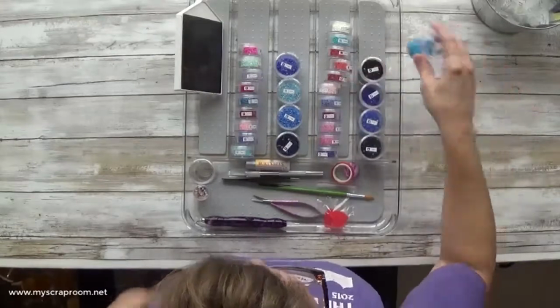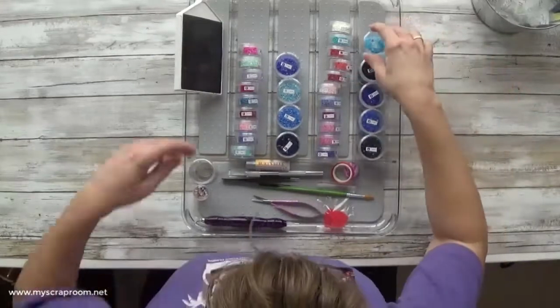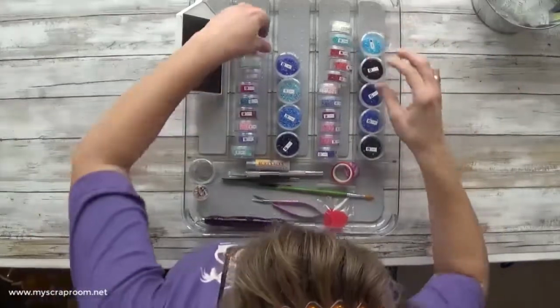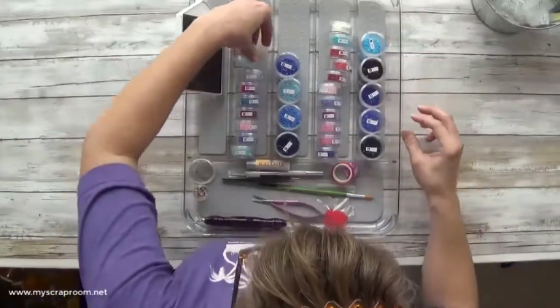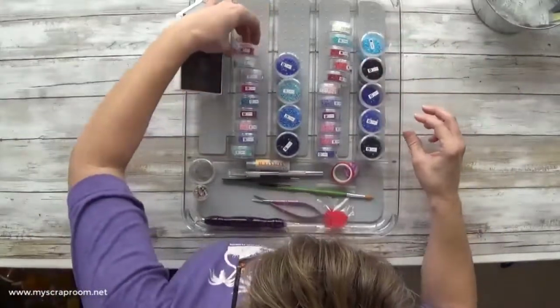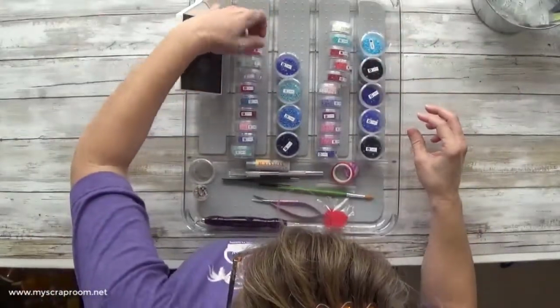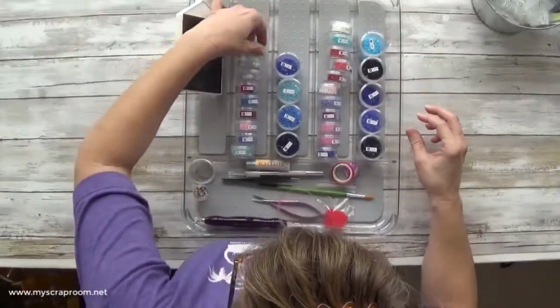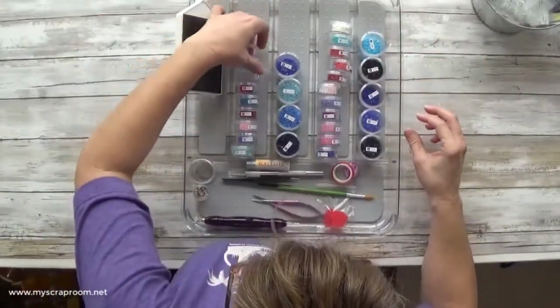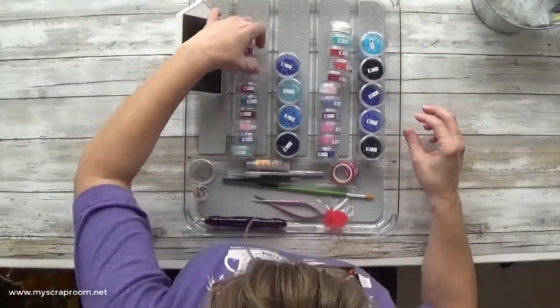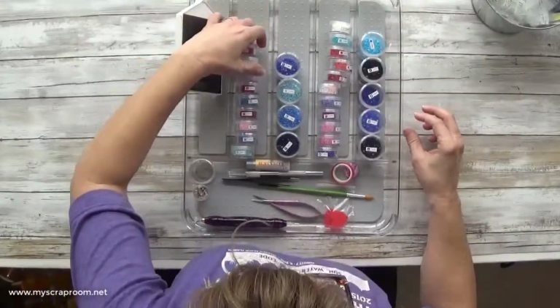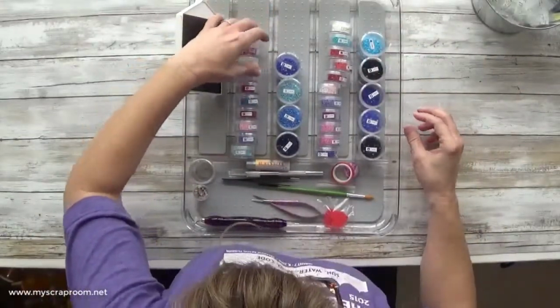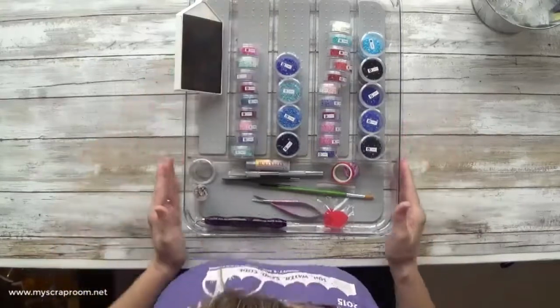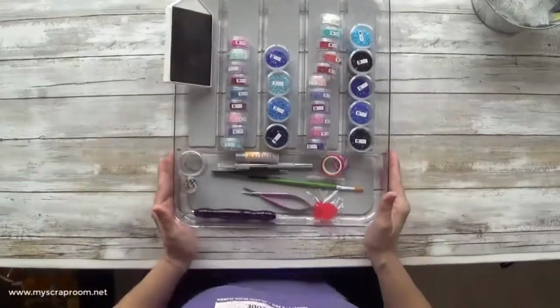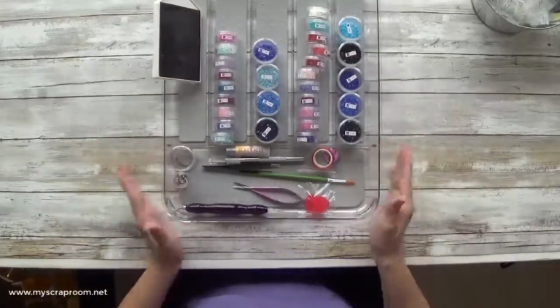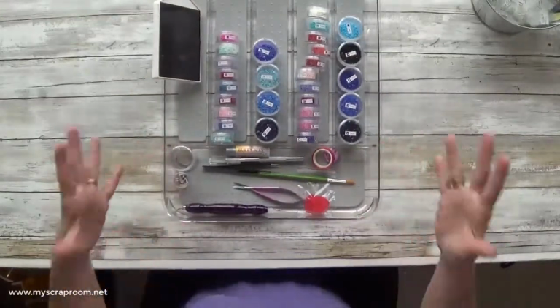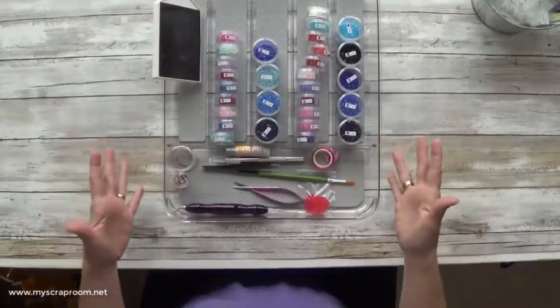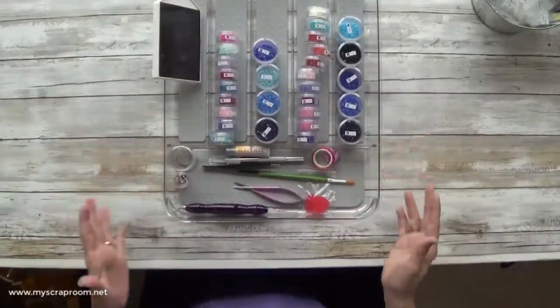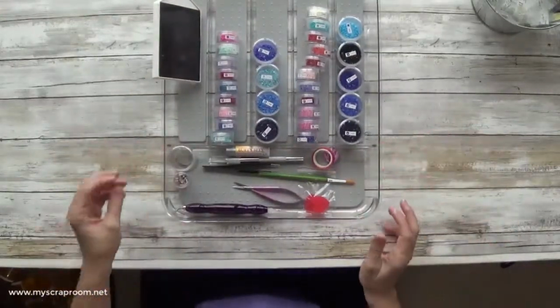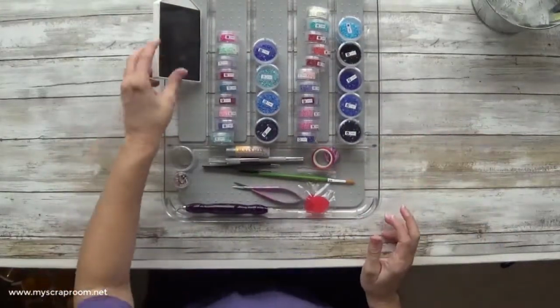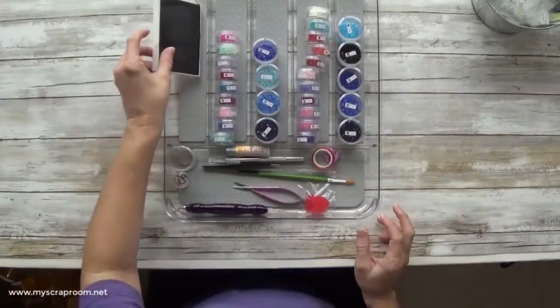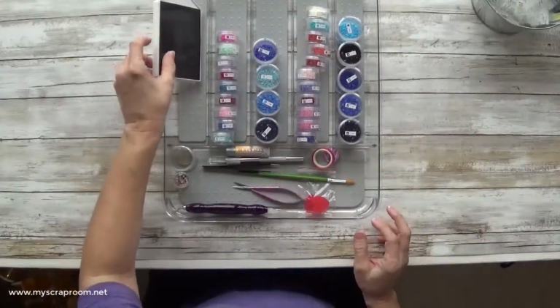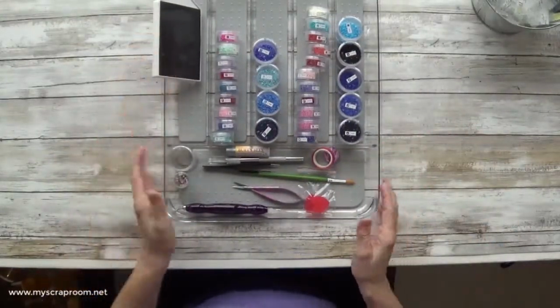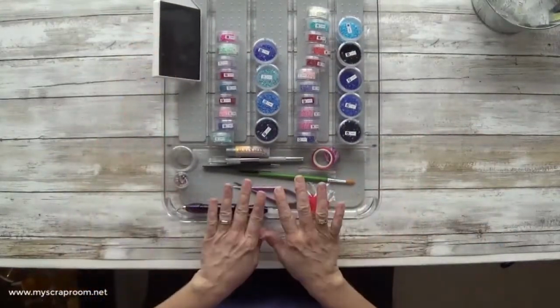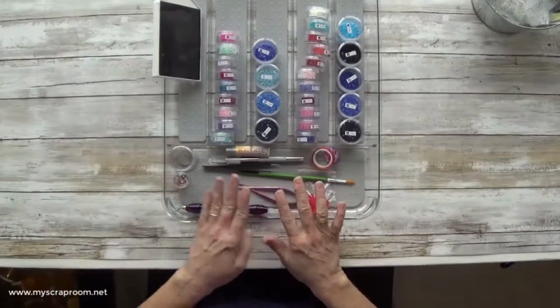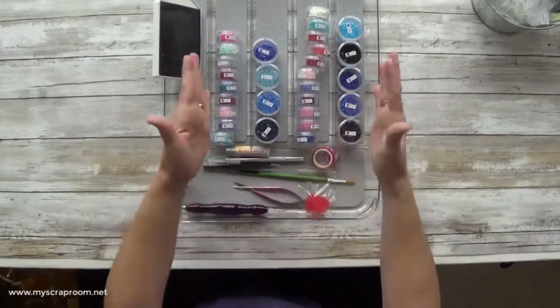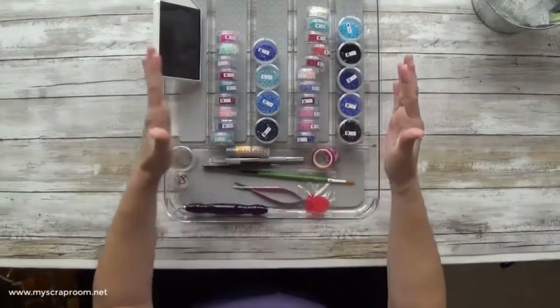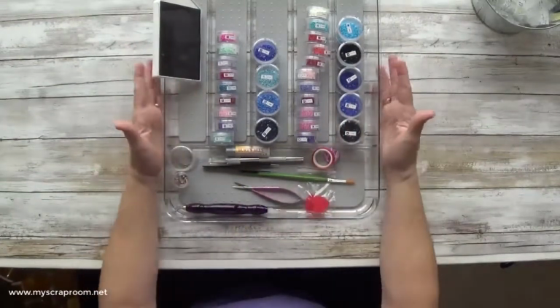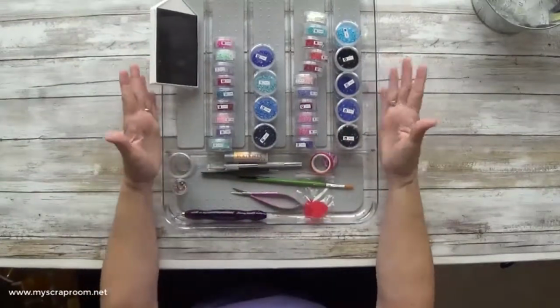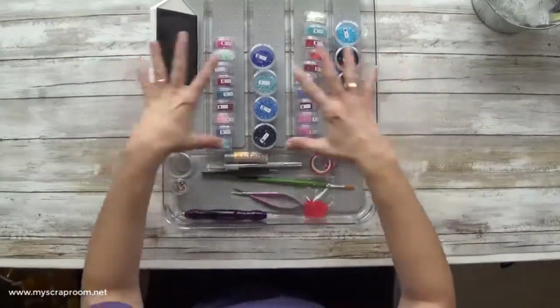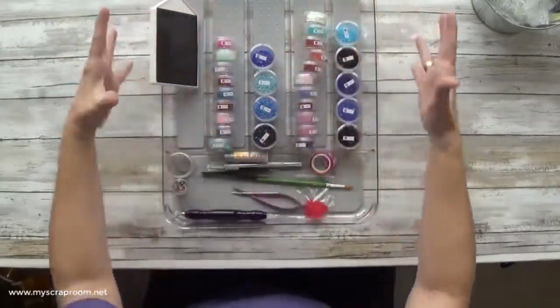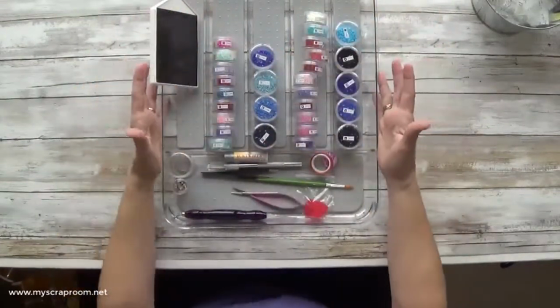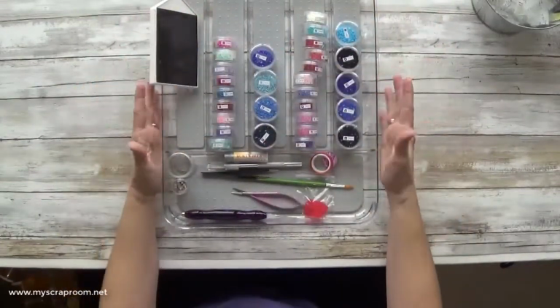I hope you enjoyed this Kitting Up of You Must Believe by Mandy Manzano and Diamond Art Club. I know that you have a choice of channels and I really appreciate you taking the time and spending a few minutes of your day with me. Until next time, bye-bye!